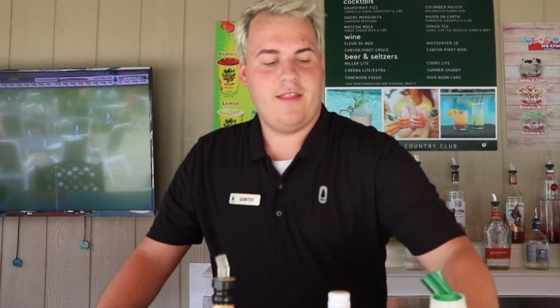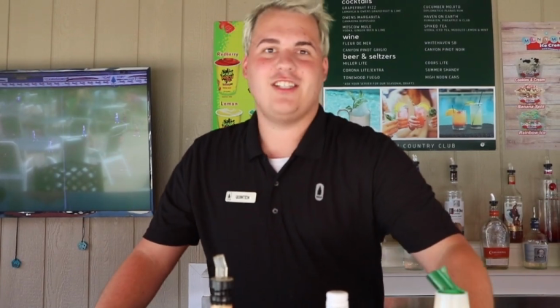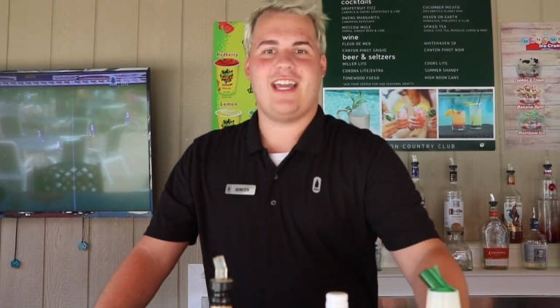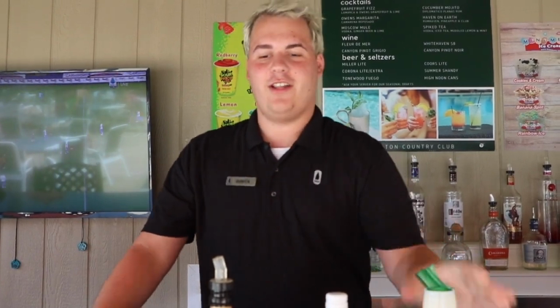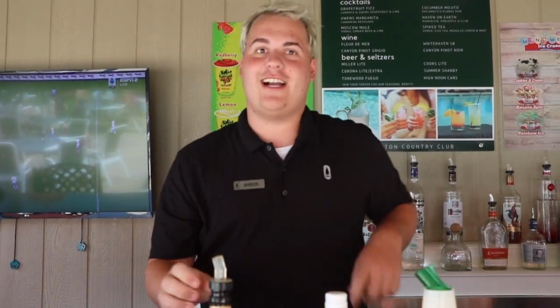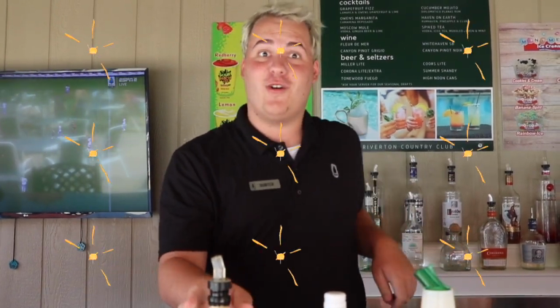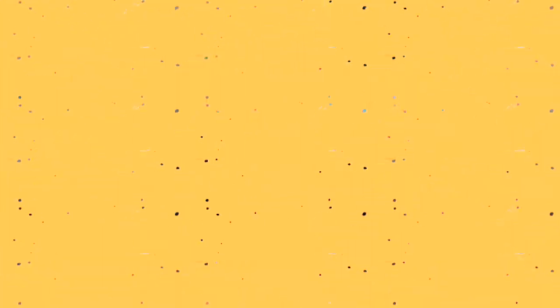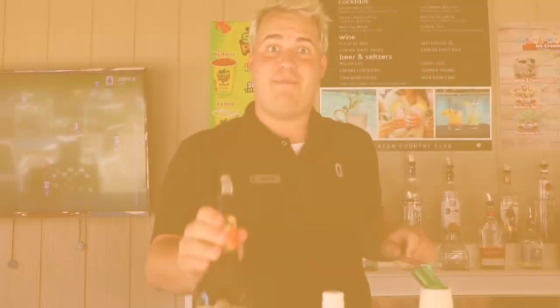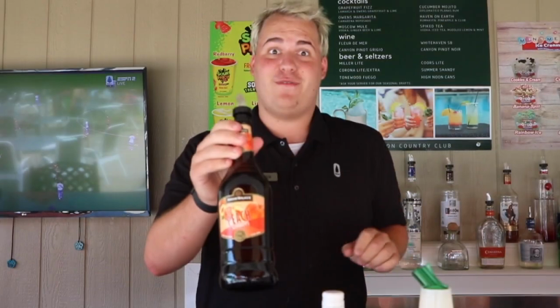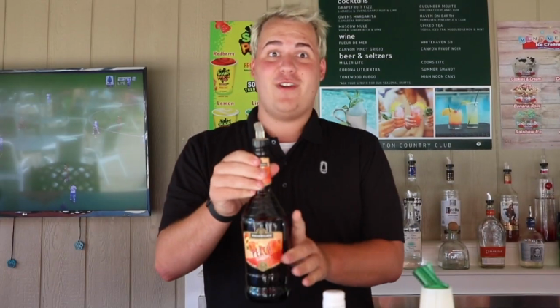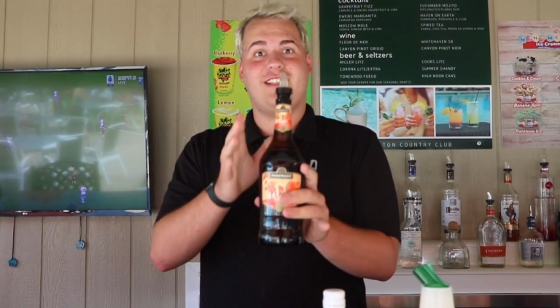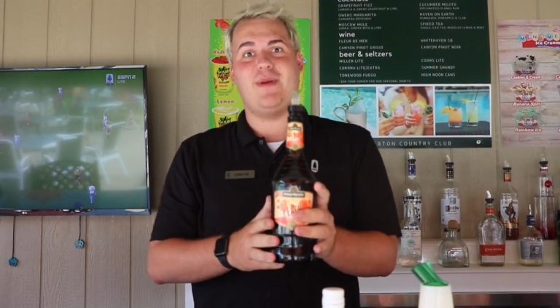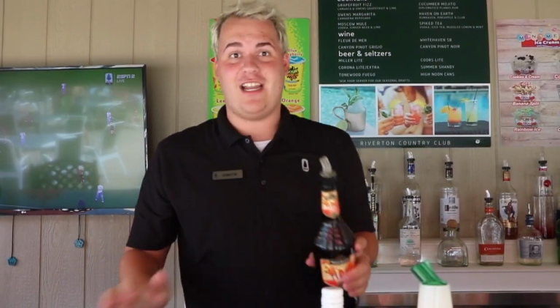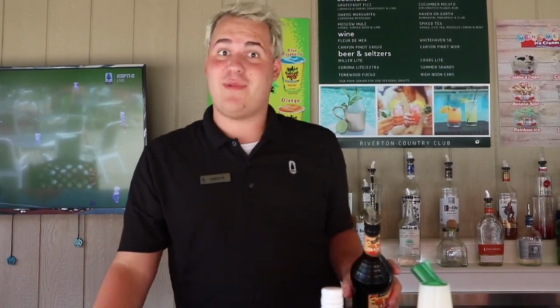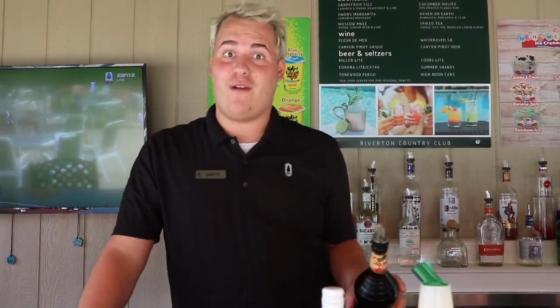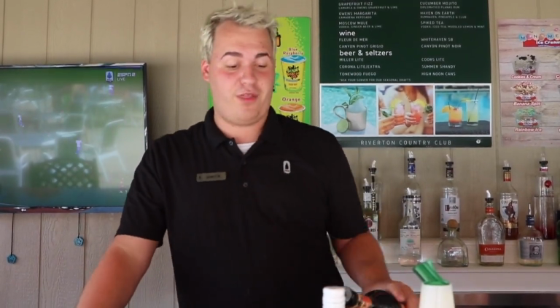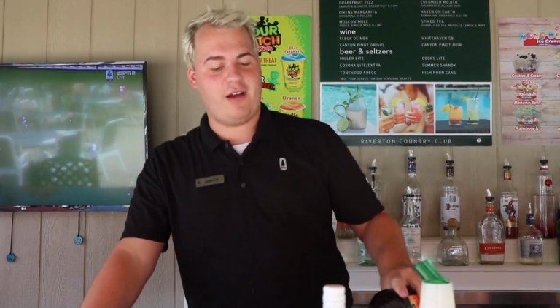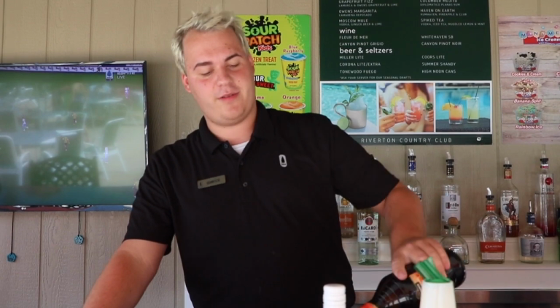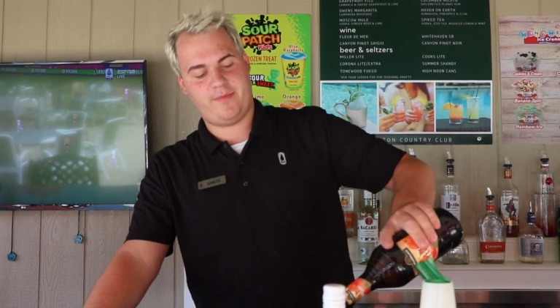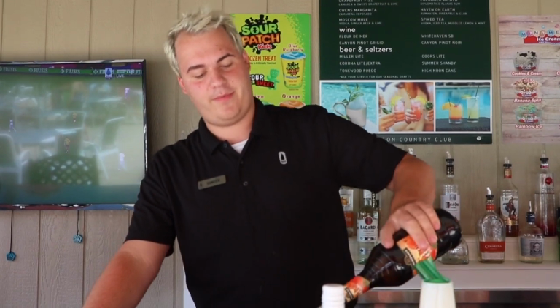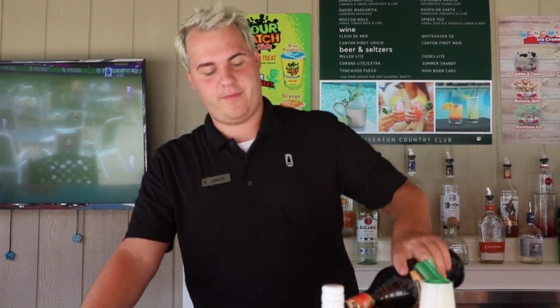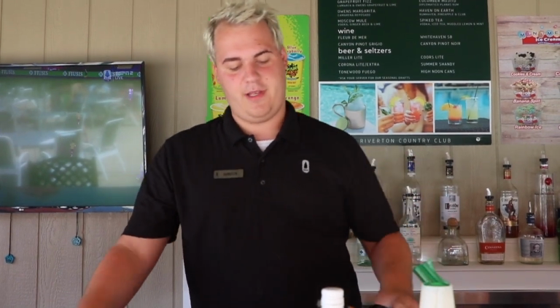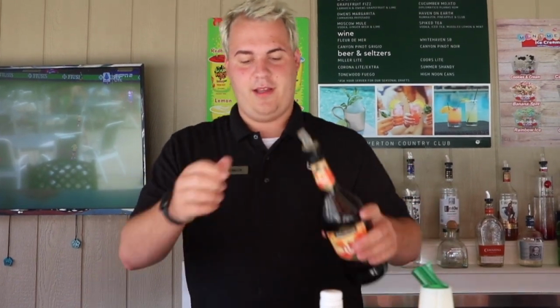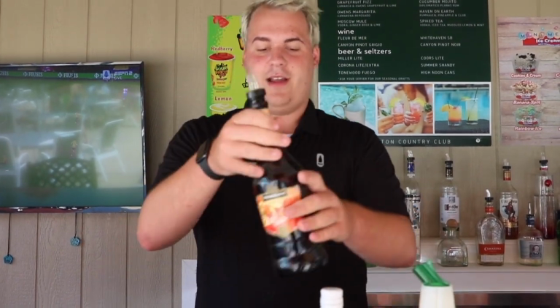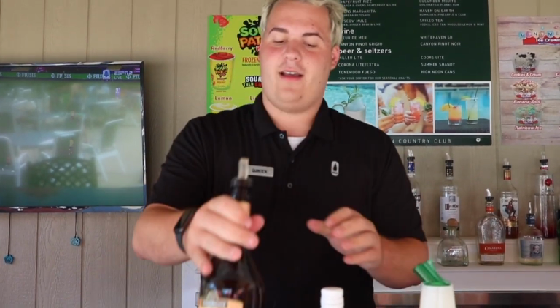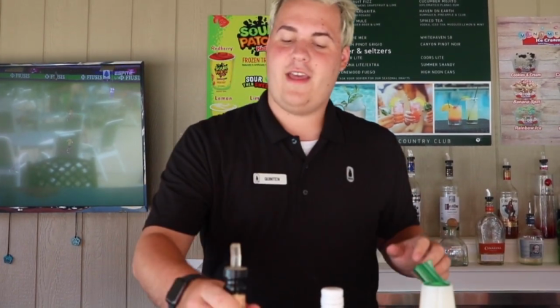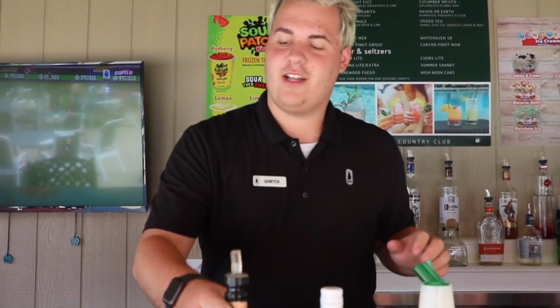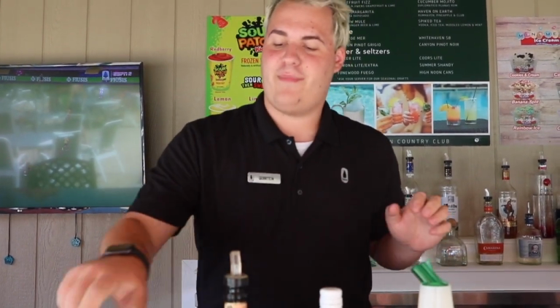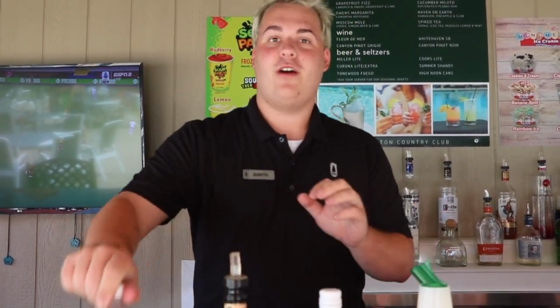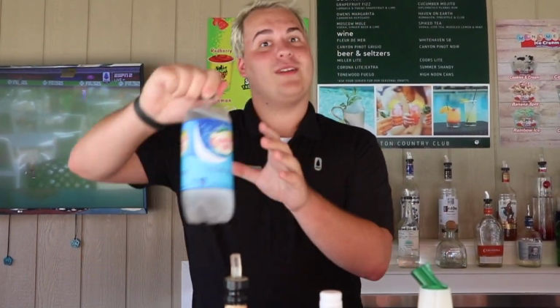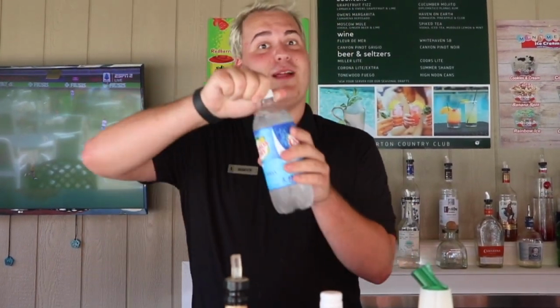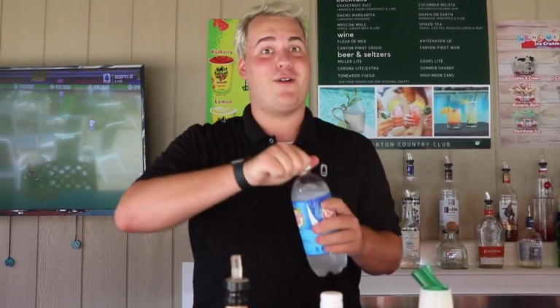Then, just to get a little extra oomph and that peach flavor, you're gonna take peach schnapps, about 1¼ of an ounce. Then you're gonna top it off with some club soda.